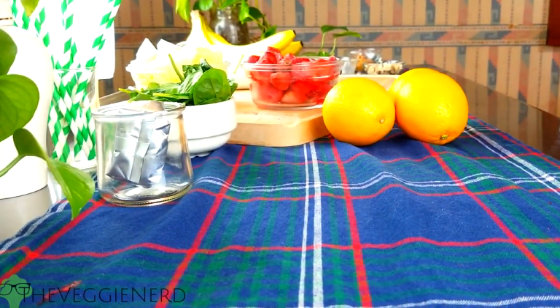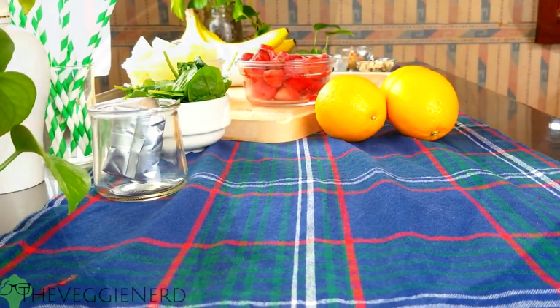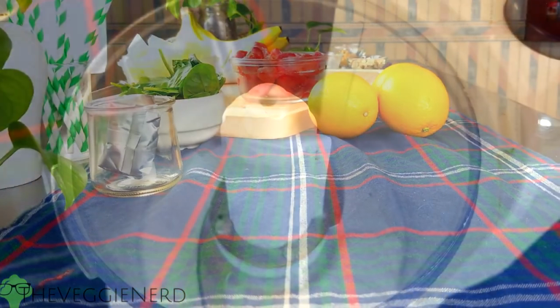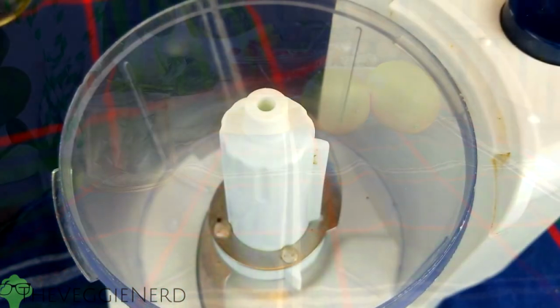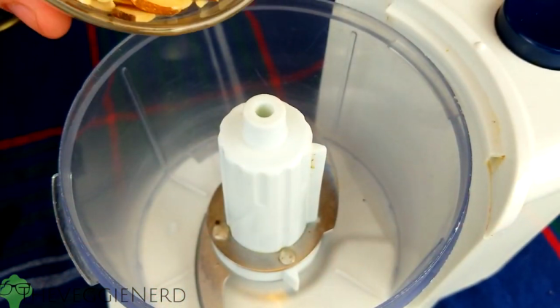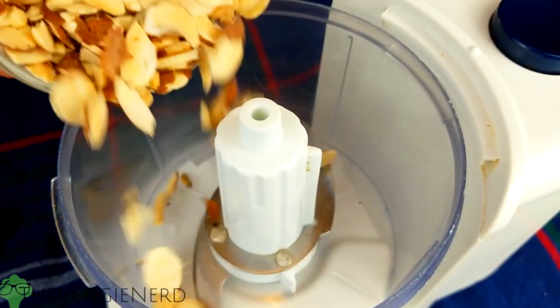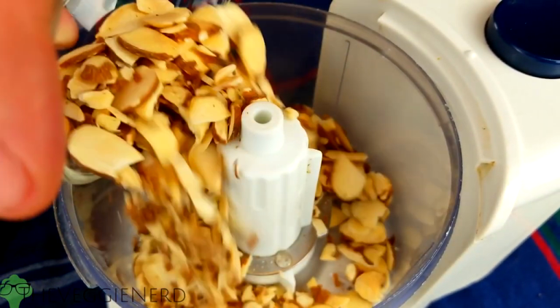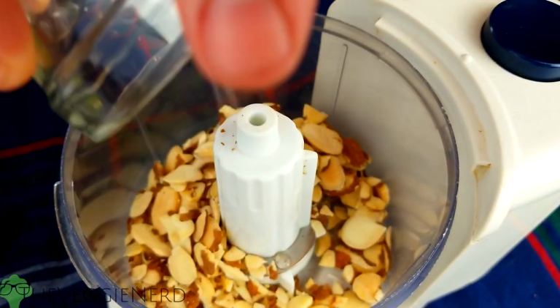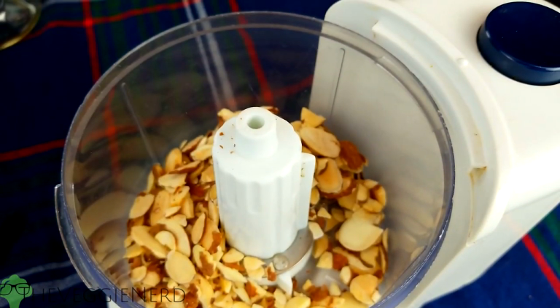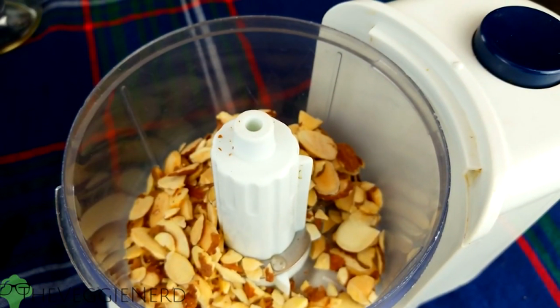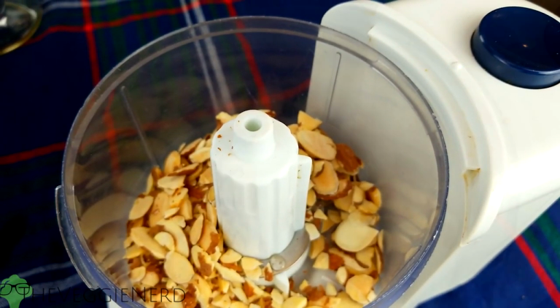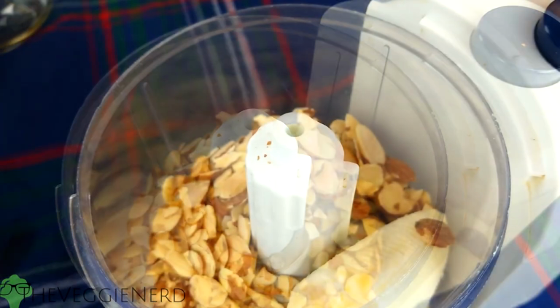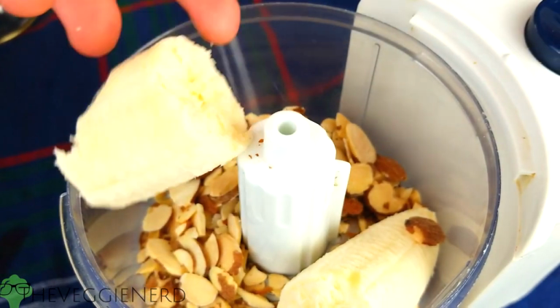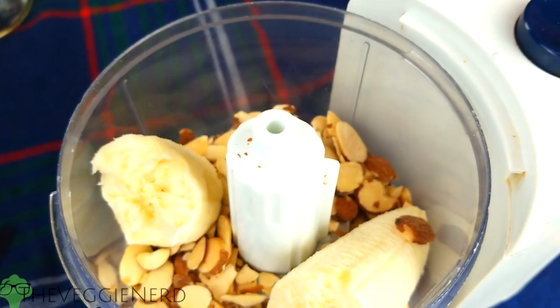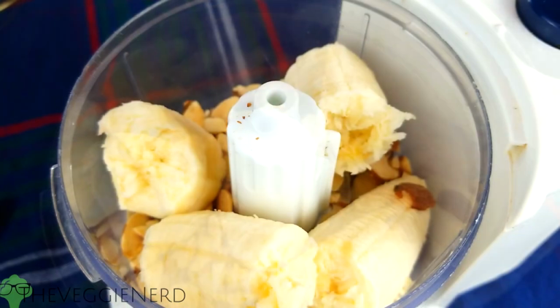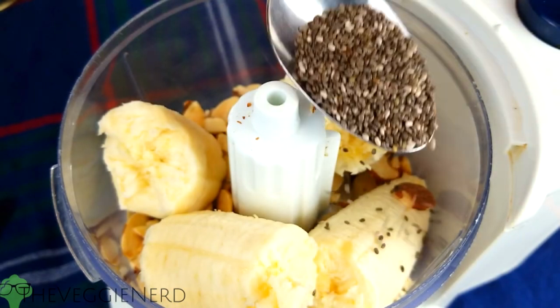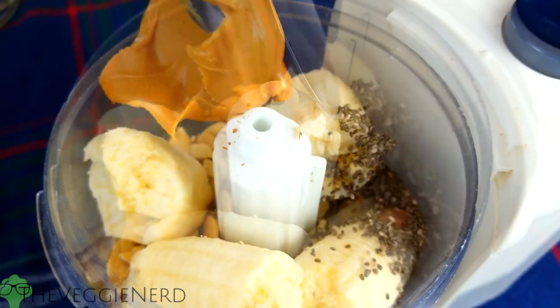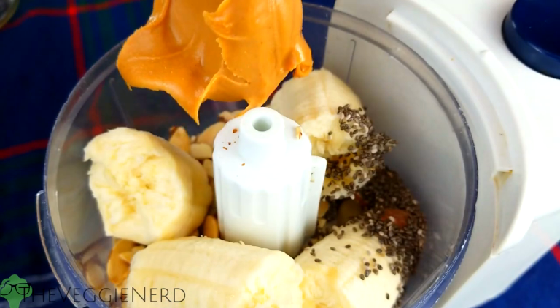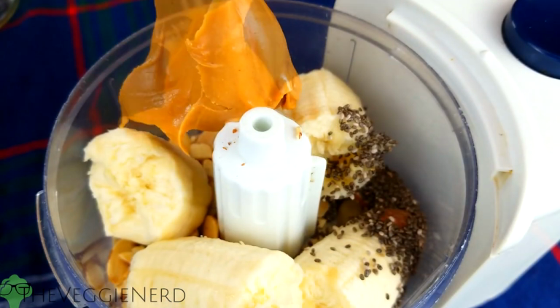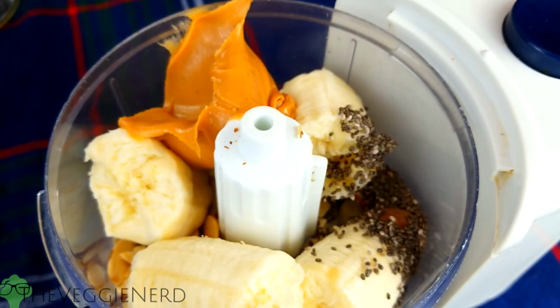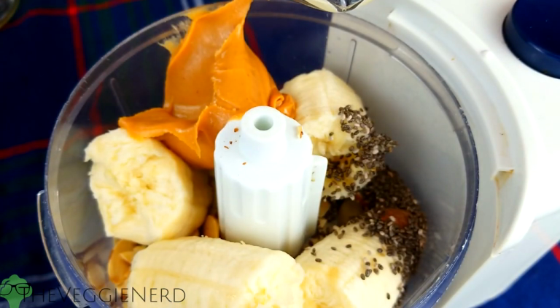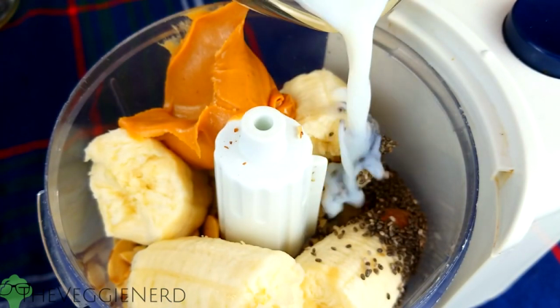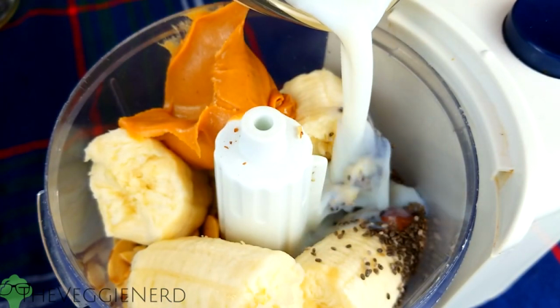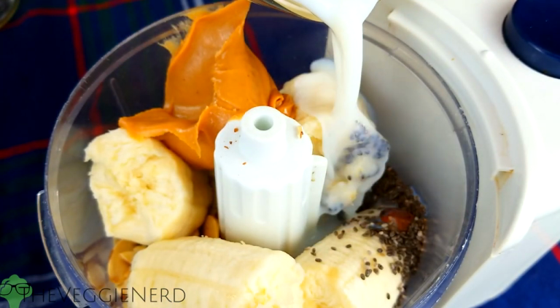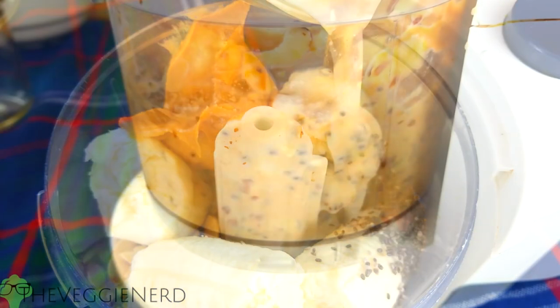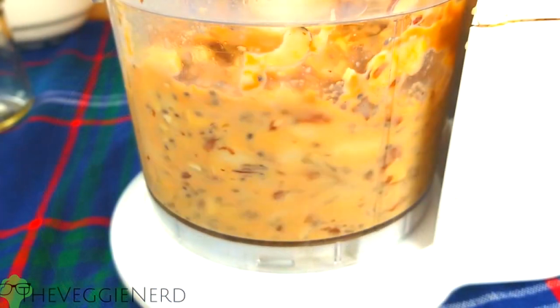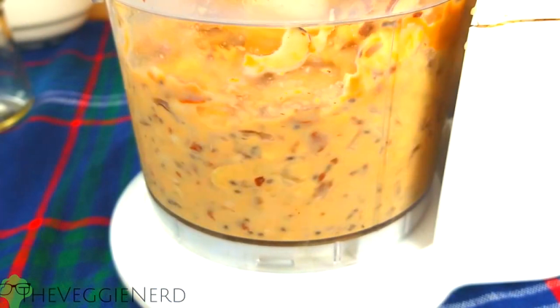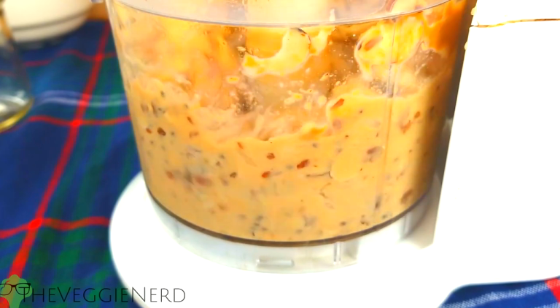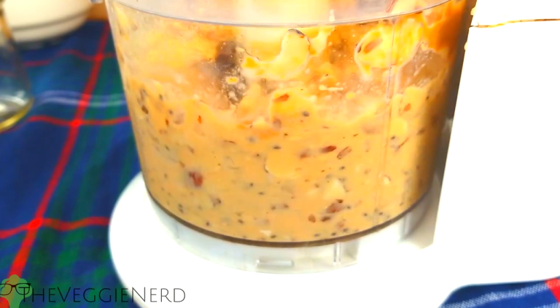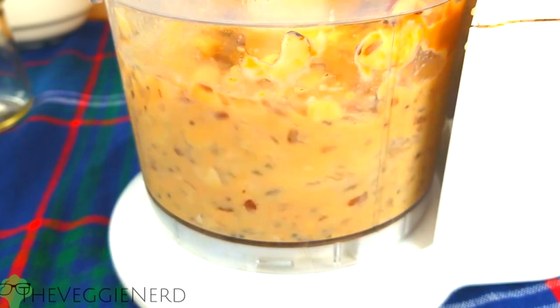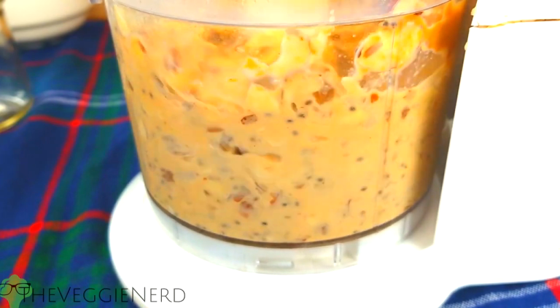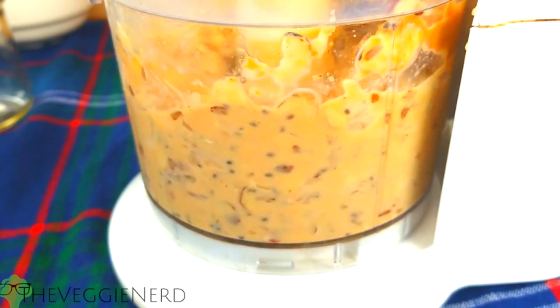For the next four layers, I will work in pairs. To your blending vessel of choice, add in slivered almonds, half a banana, chia seeds, peanut butter, and a small trickle of almond milk. Blend until smooth. Place this layer in a bowl and then set aside.